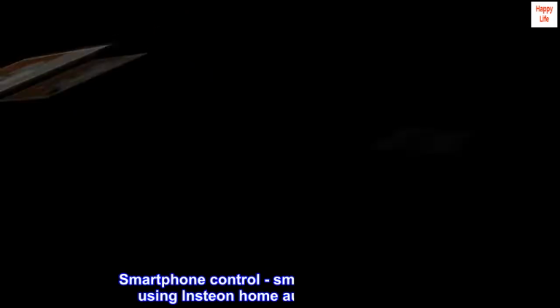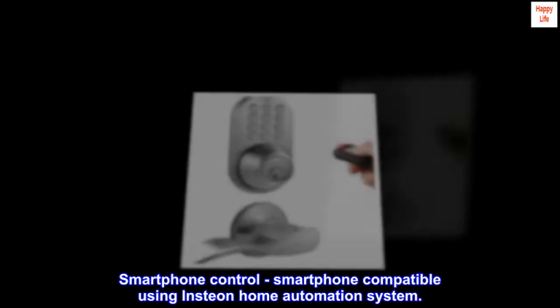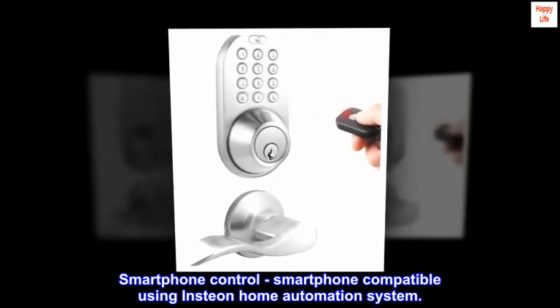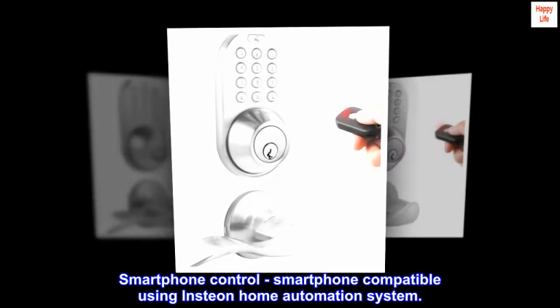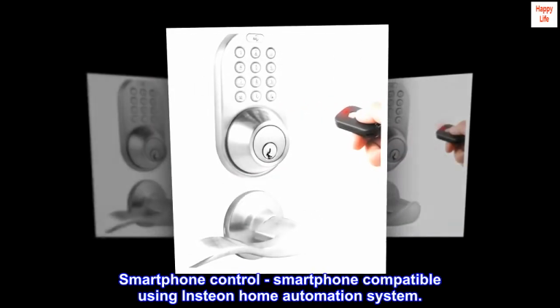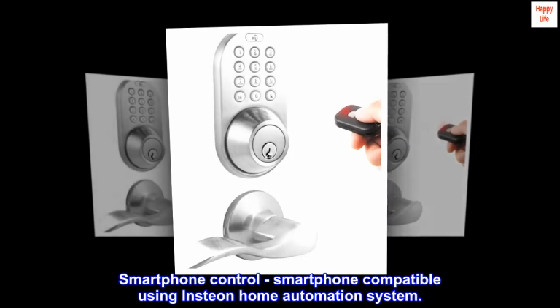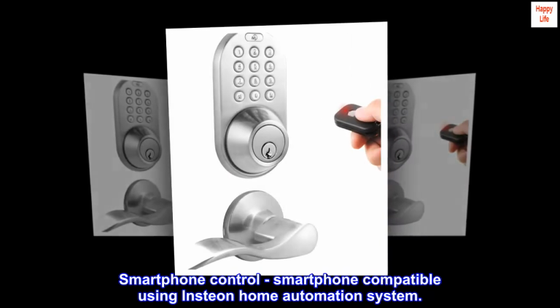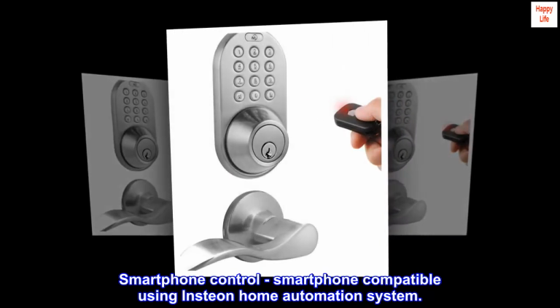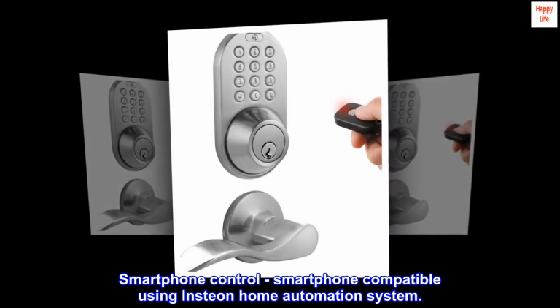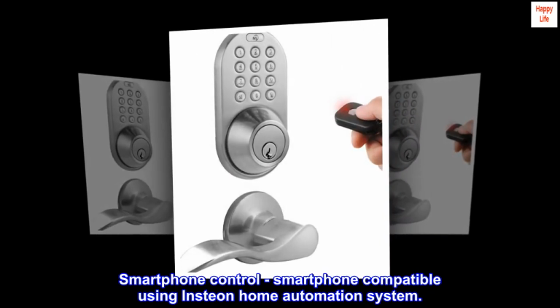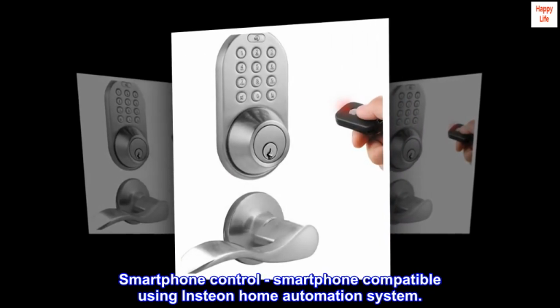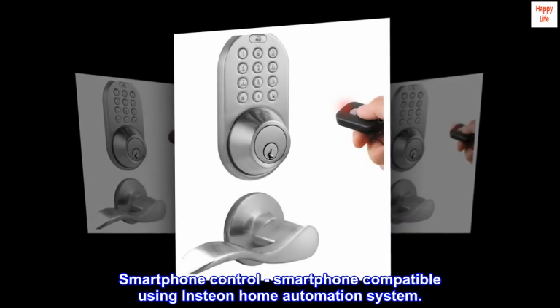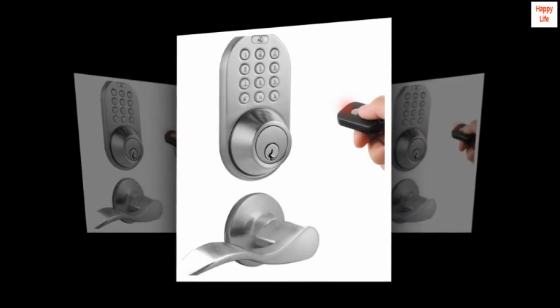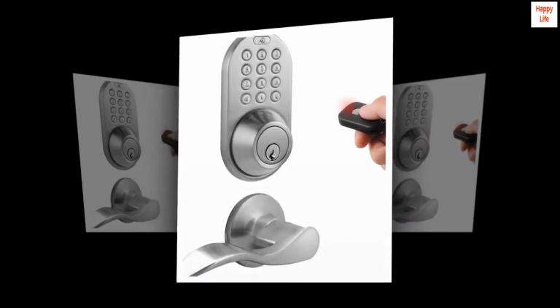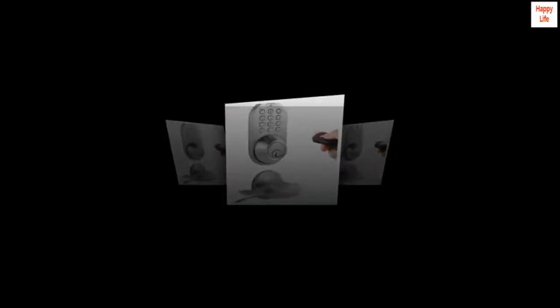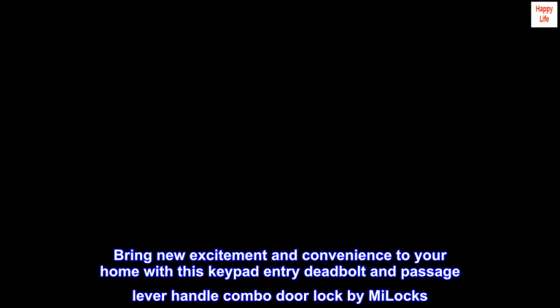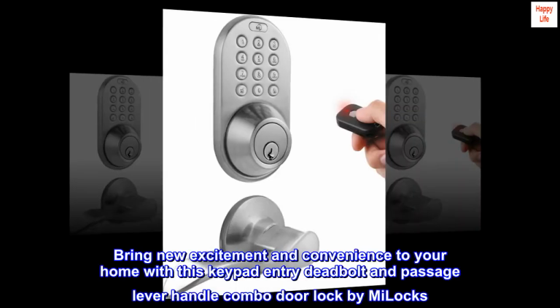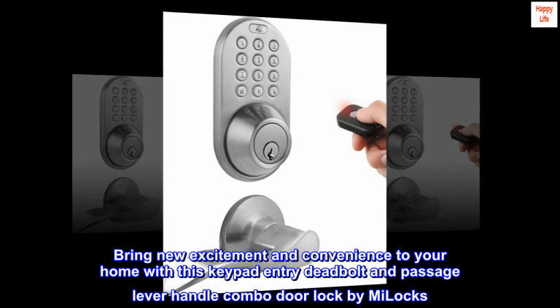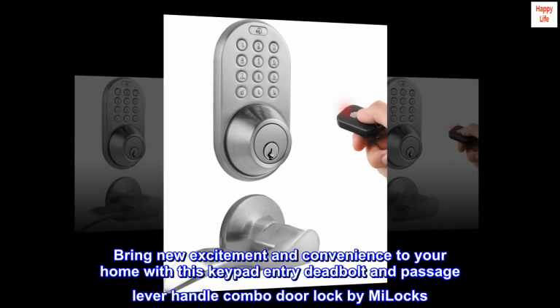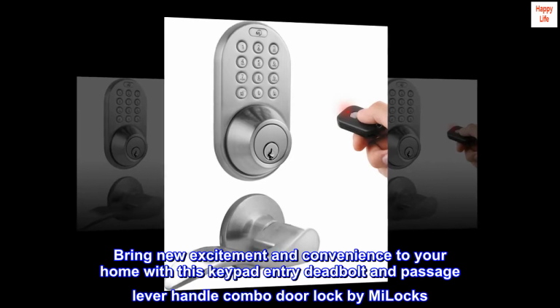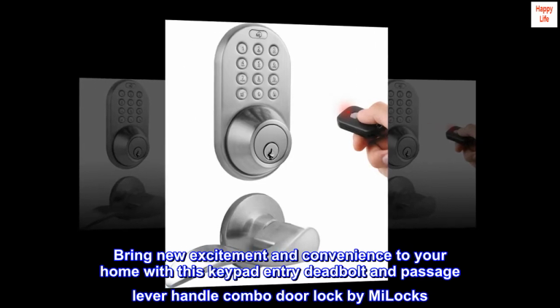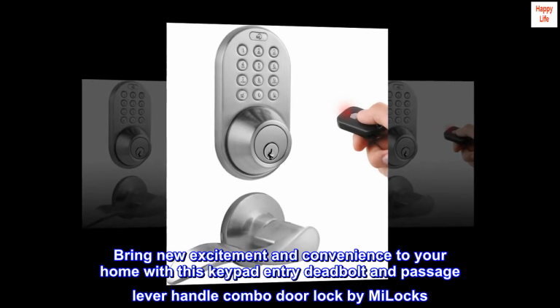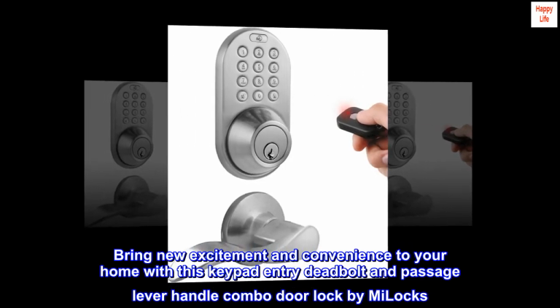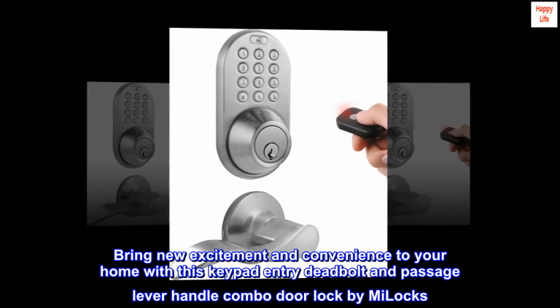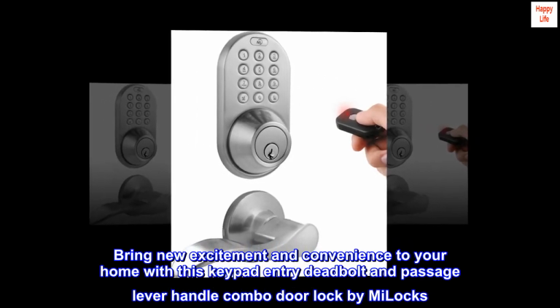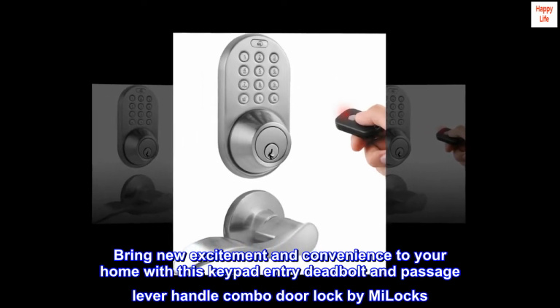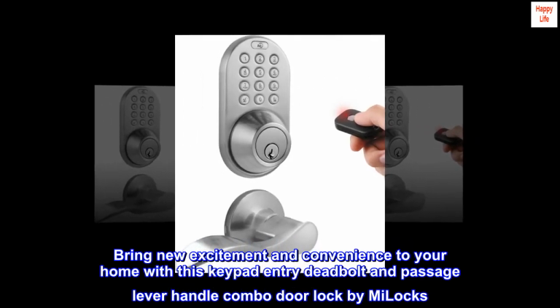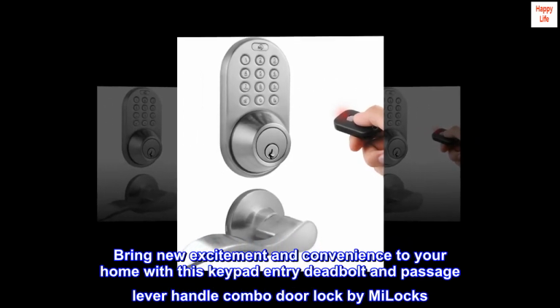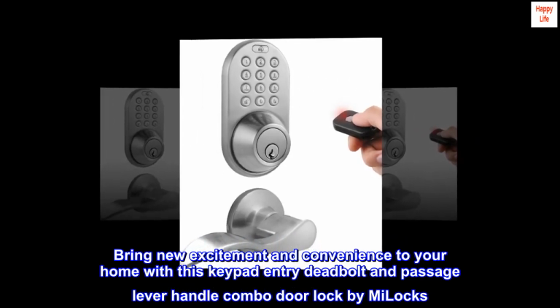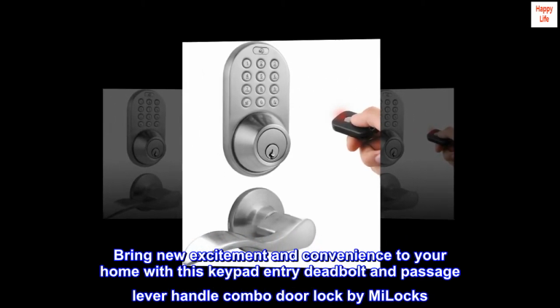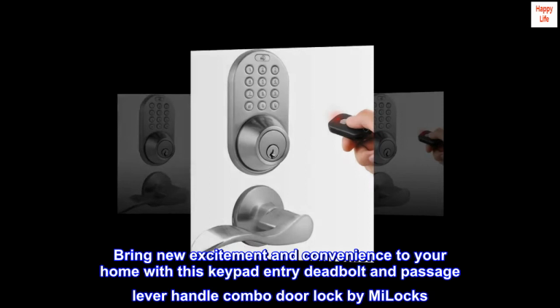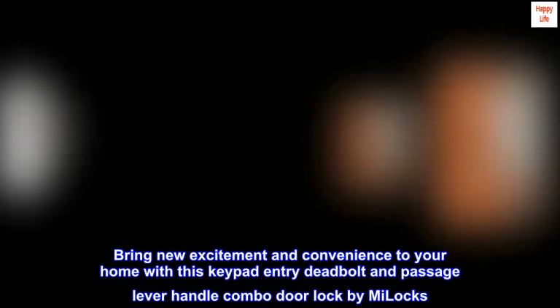Smartphone control — smartphone compatible using the Insteon Home Automation System. Bring new excitement and convenience to your home with this keypad entry deadbolt and passage lever handle combo door lock by Mylocks.